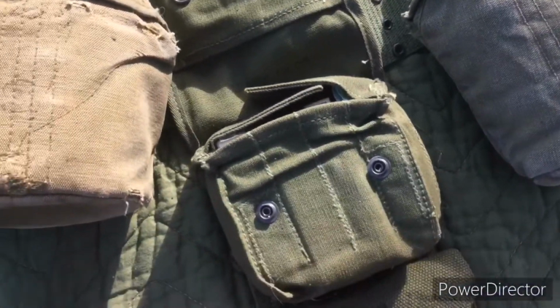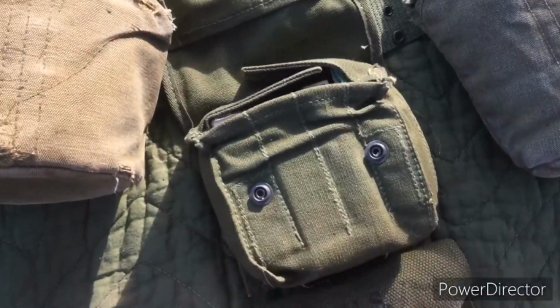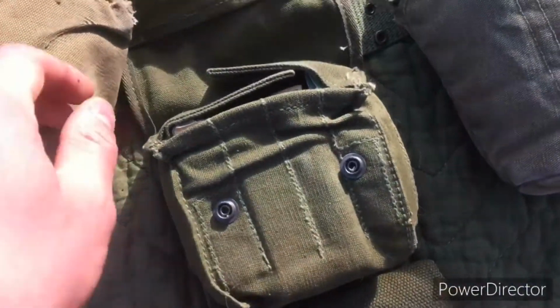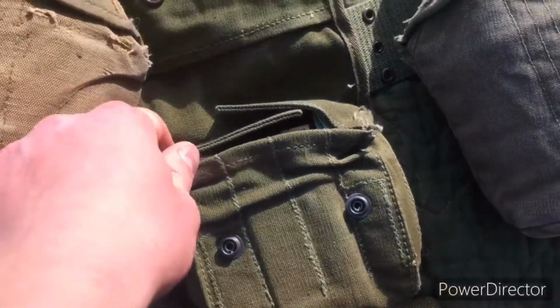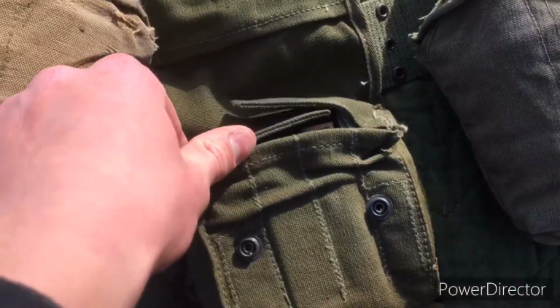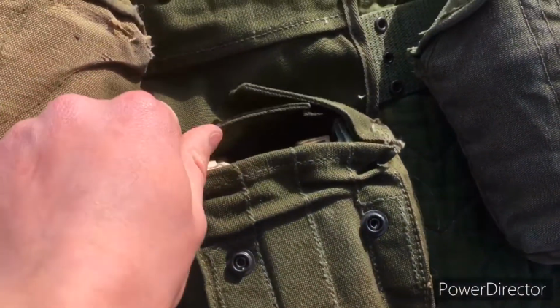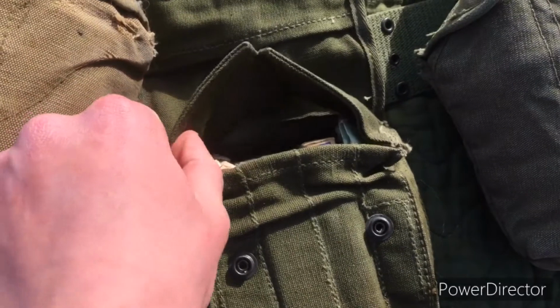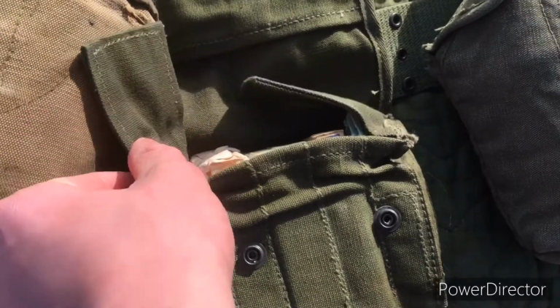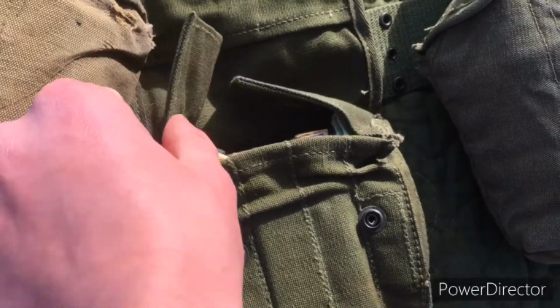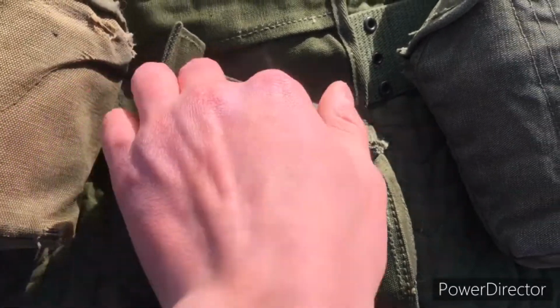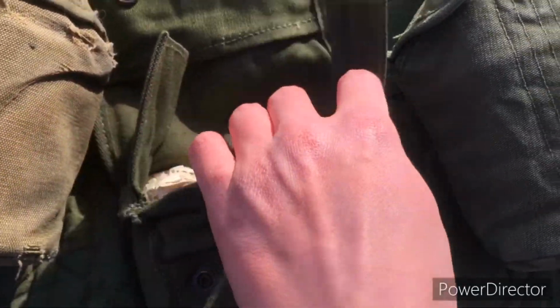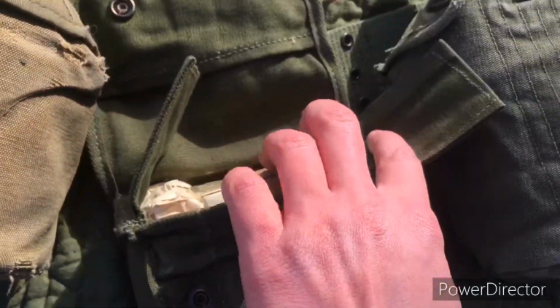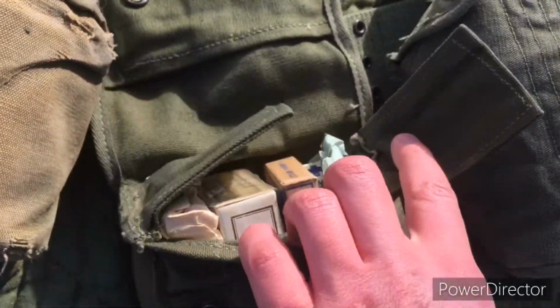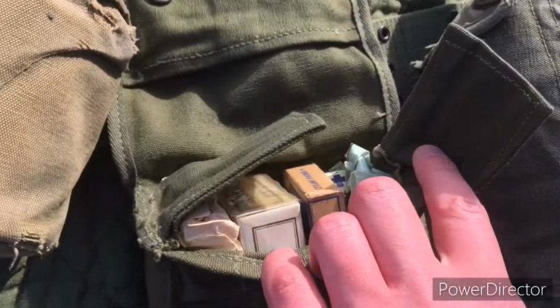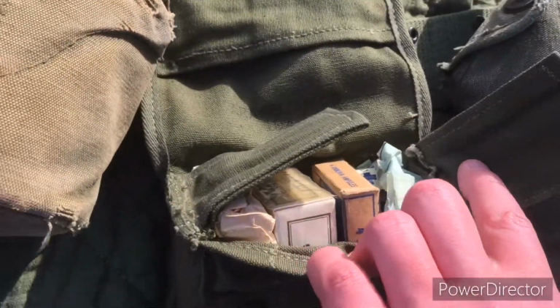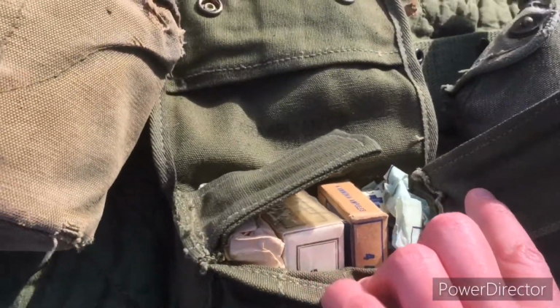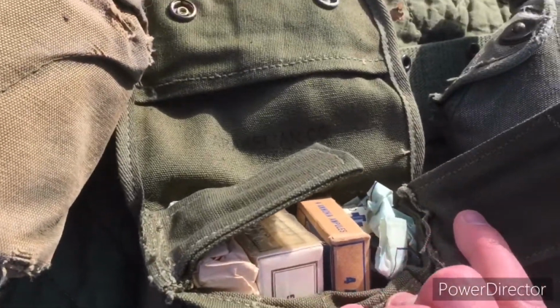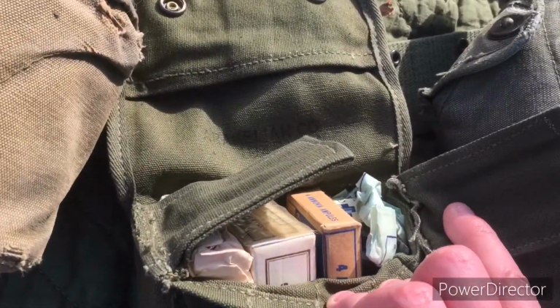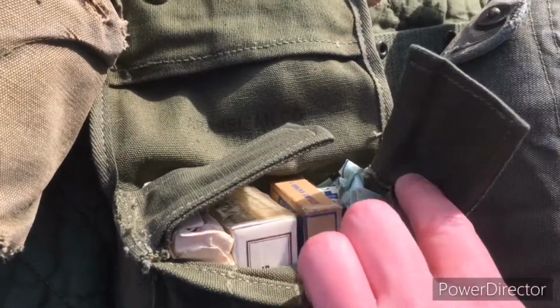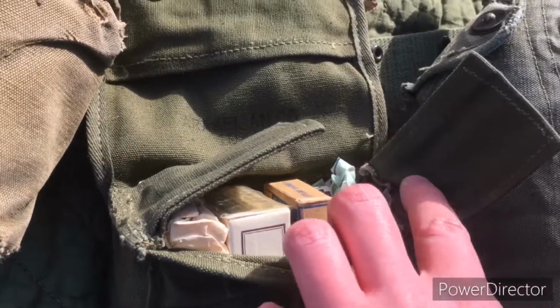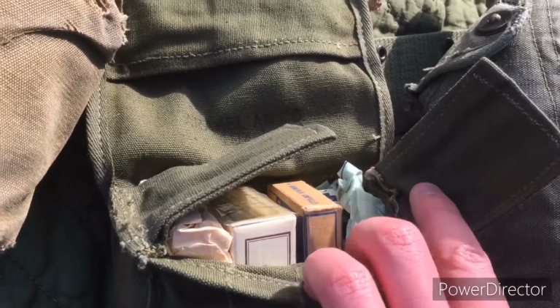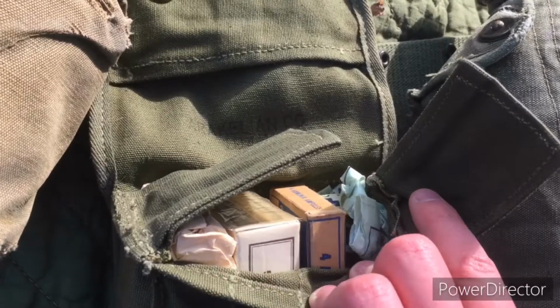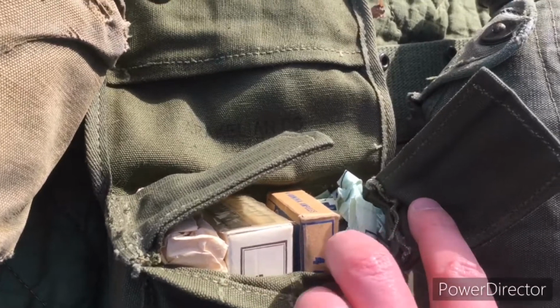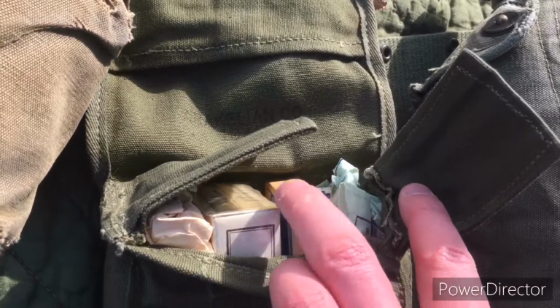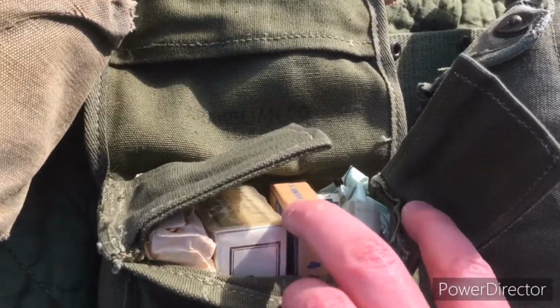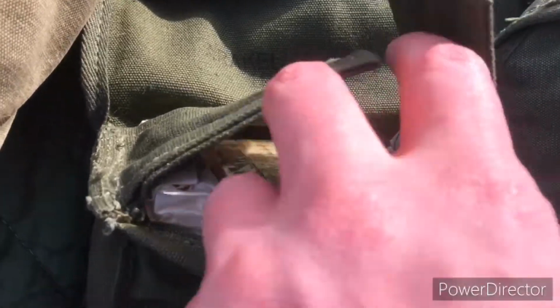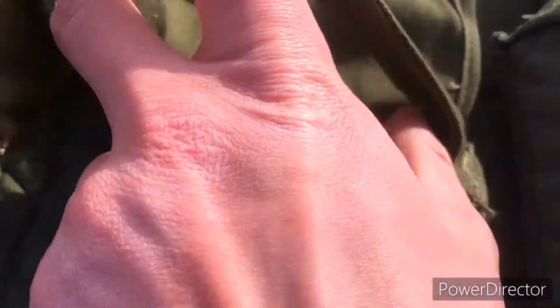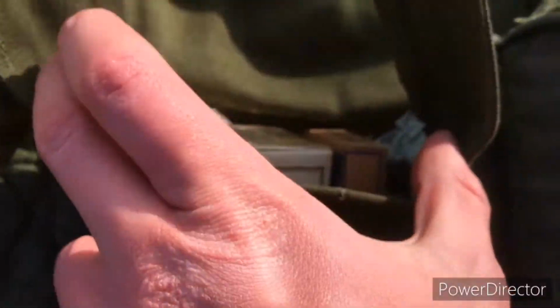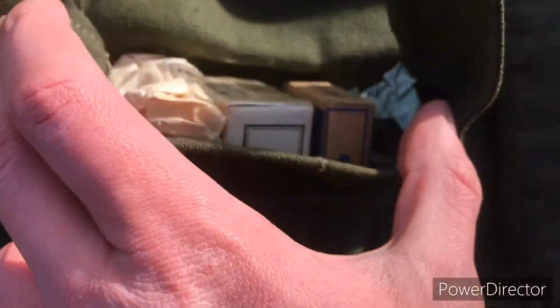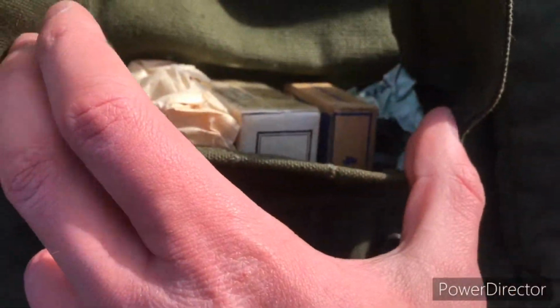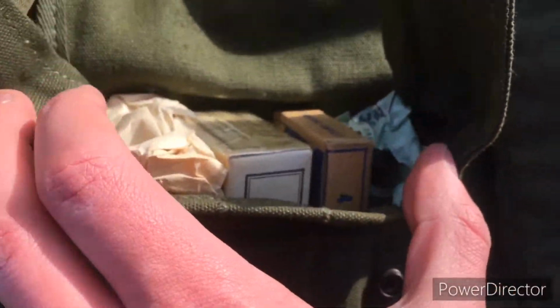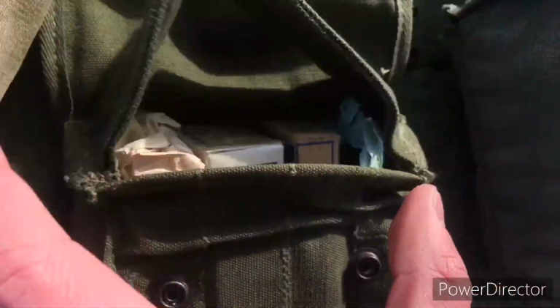In the middle there's a WWII jungle first aid kit. Even in the later war, Marines are still getting WWII stuff, but here's all the contents inside of it.